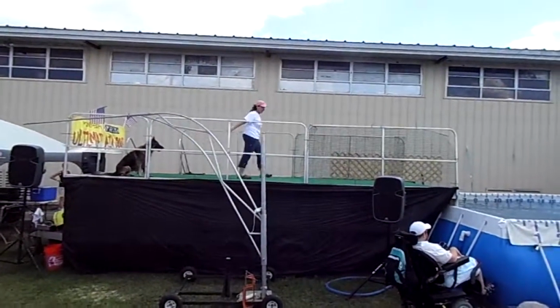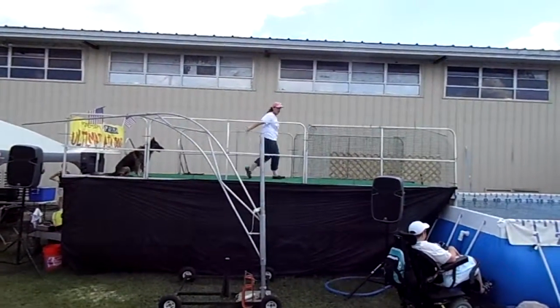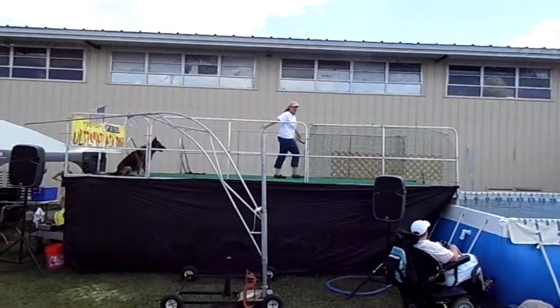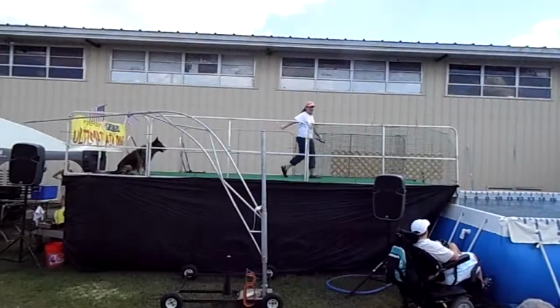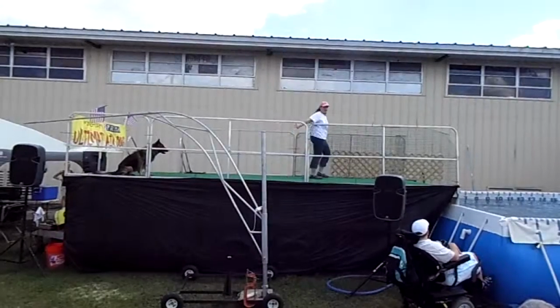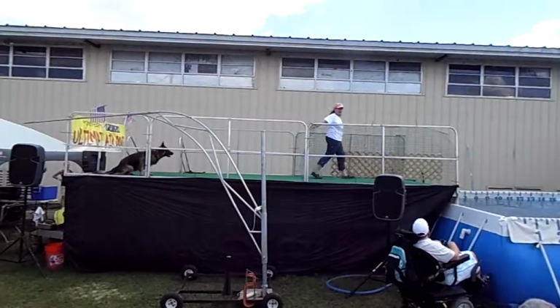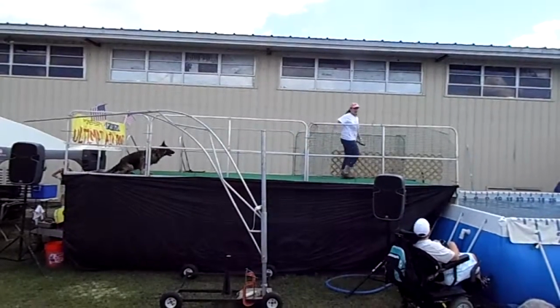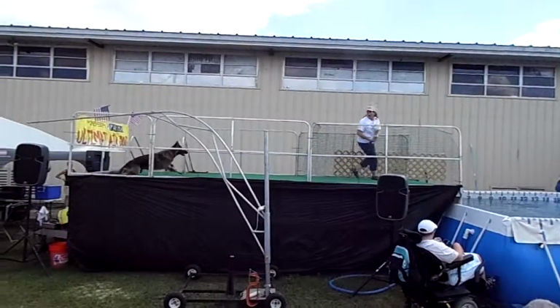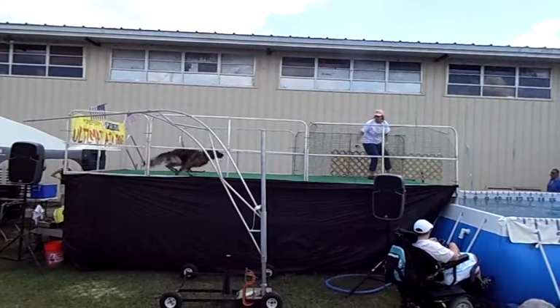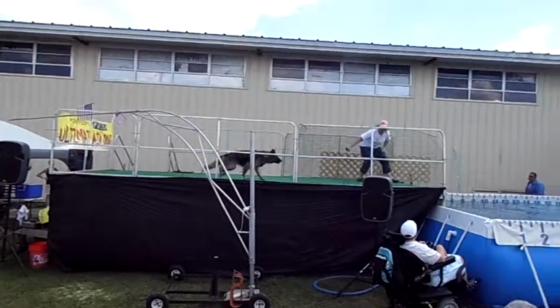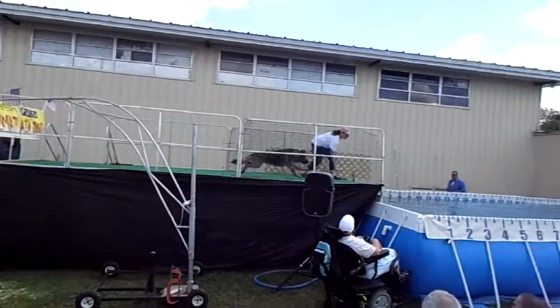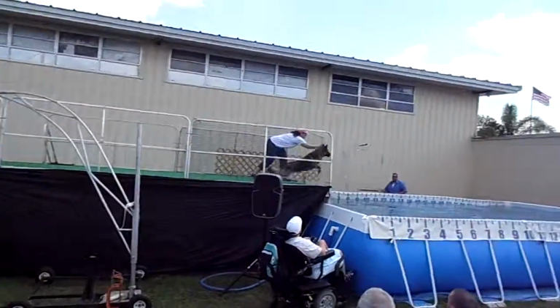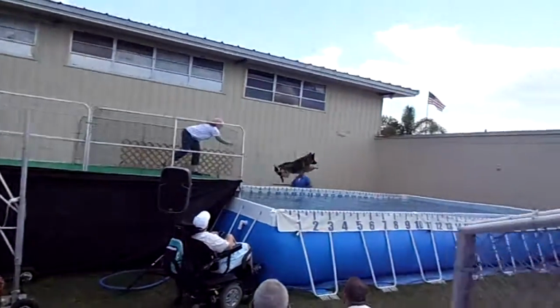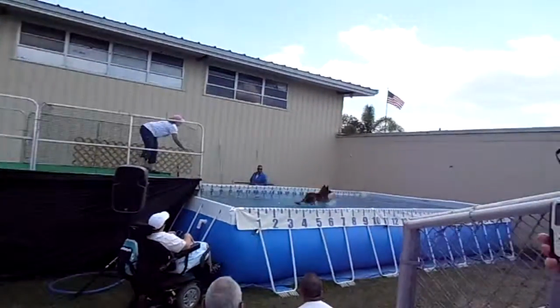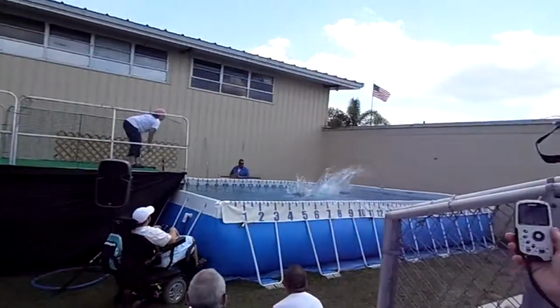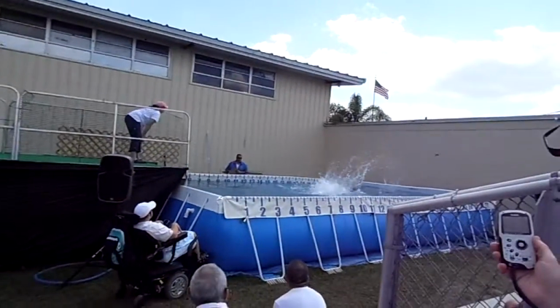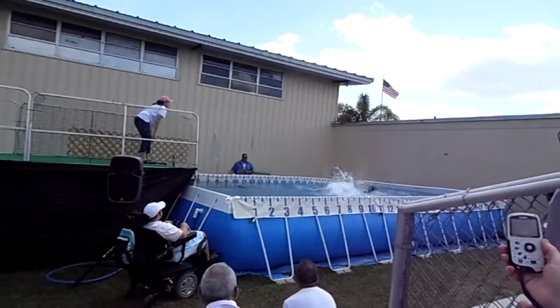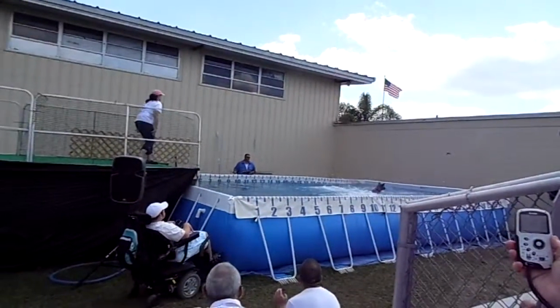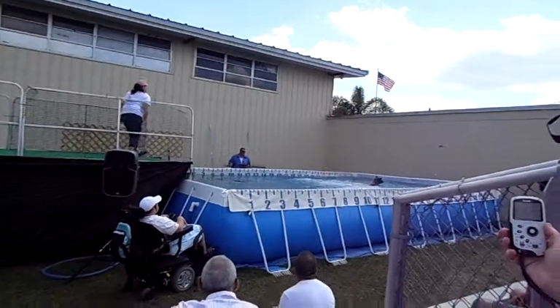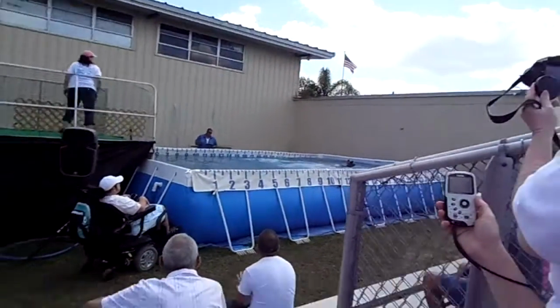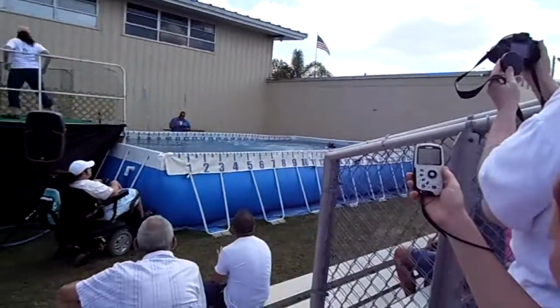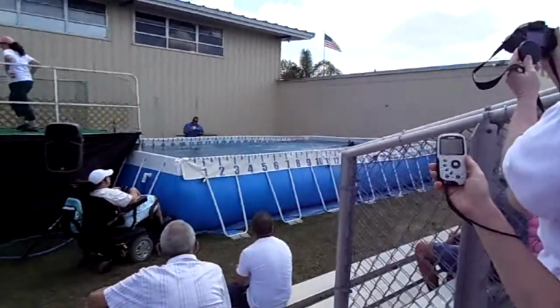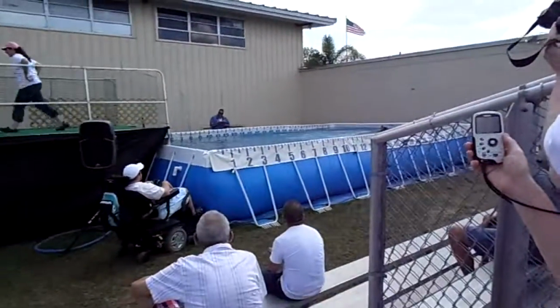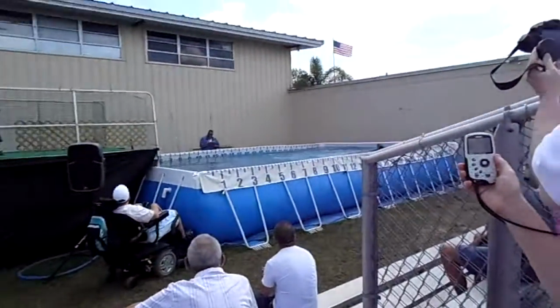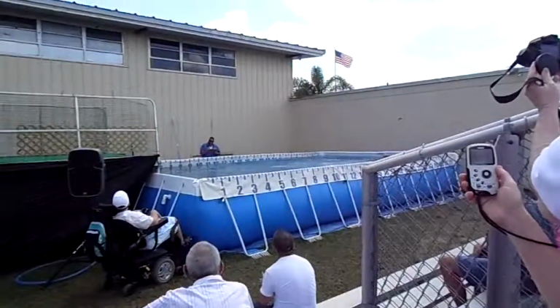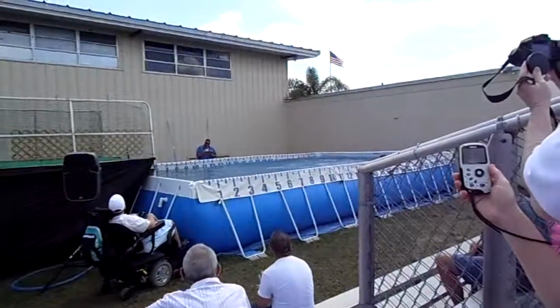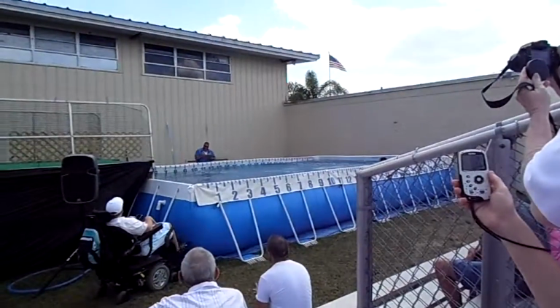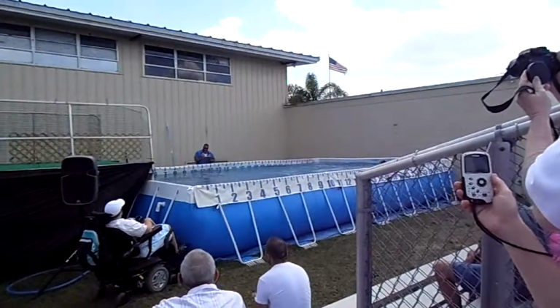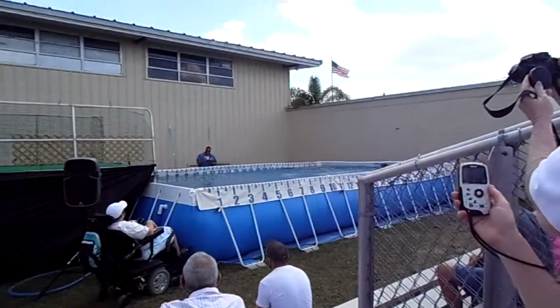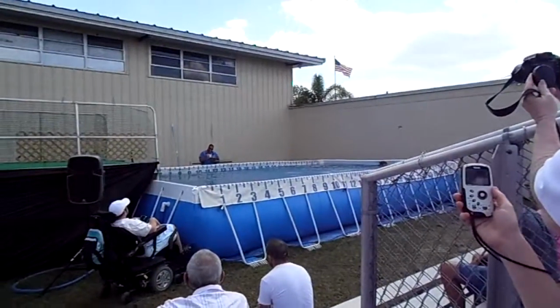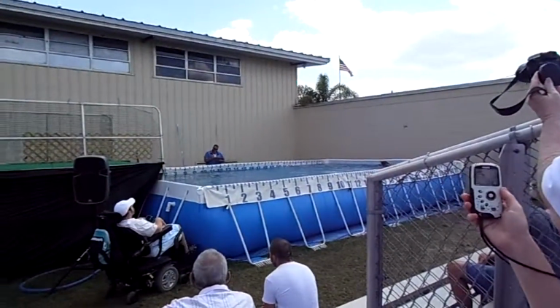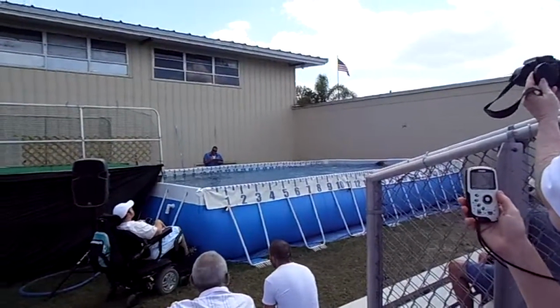One more jump — first shot was 15.2. This is Bandy. Chasing after the toy. 14 feet 8 inches. 14.8.